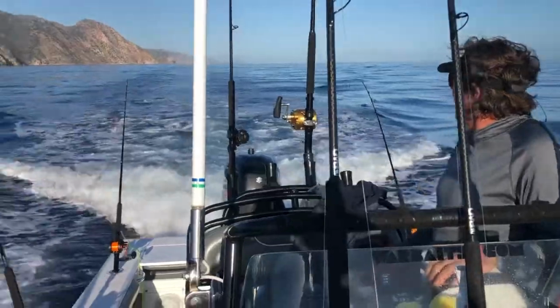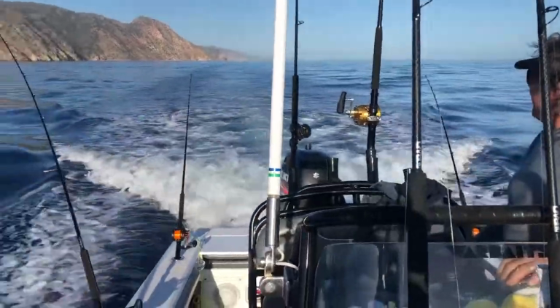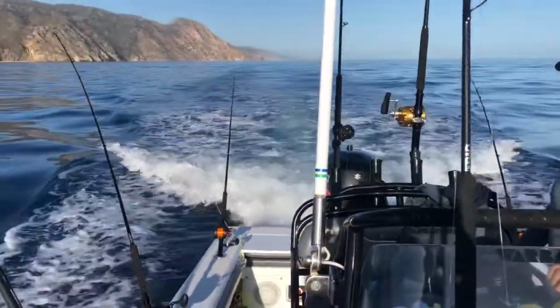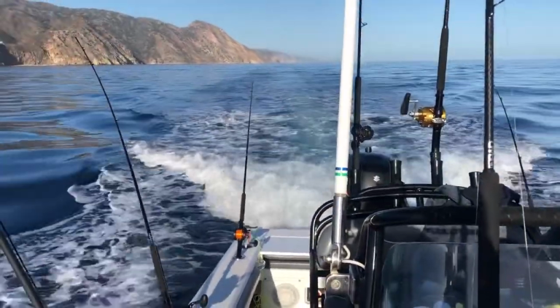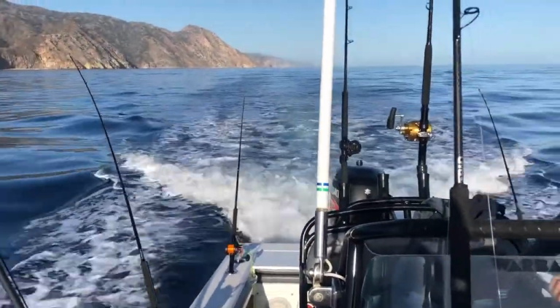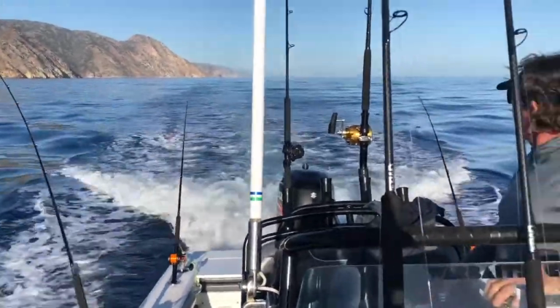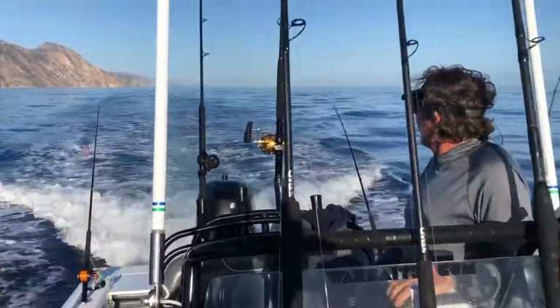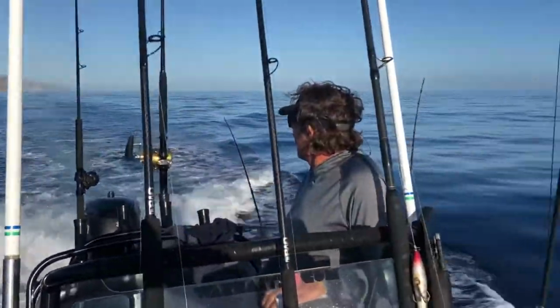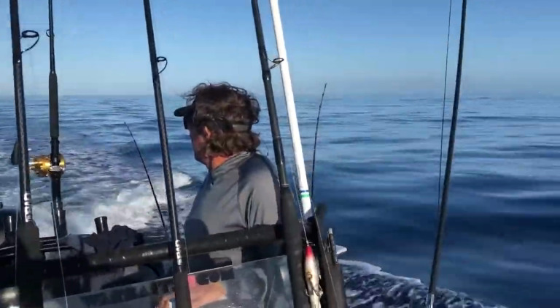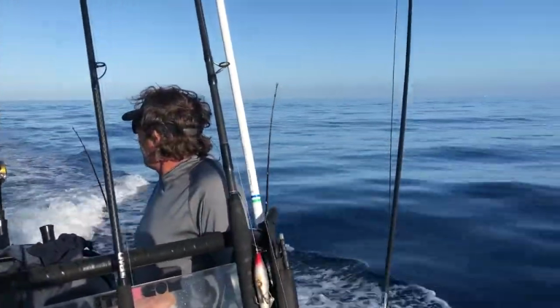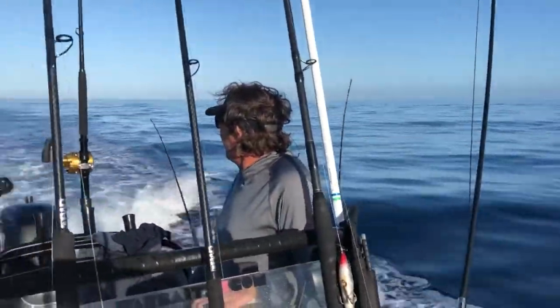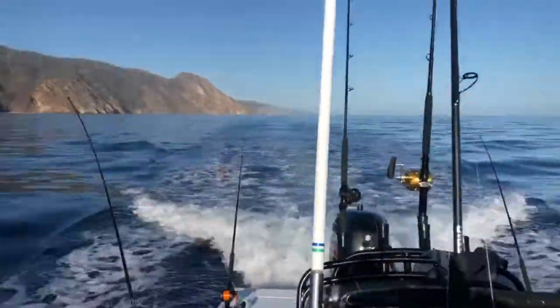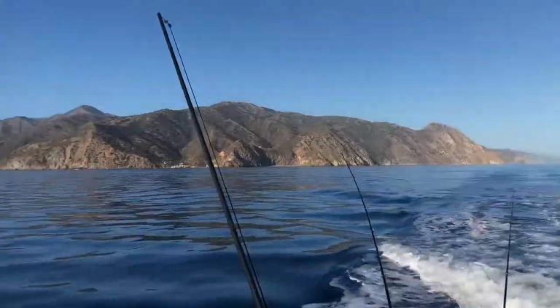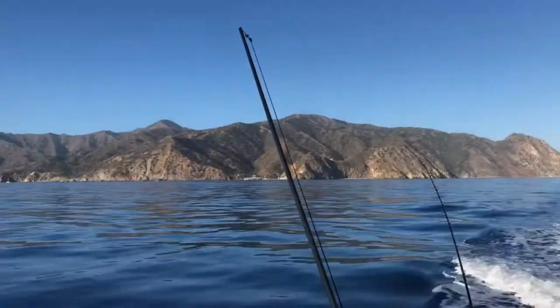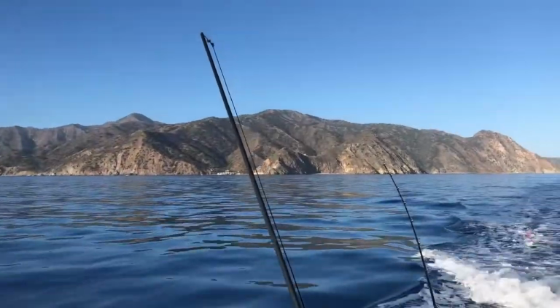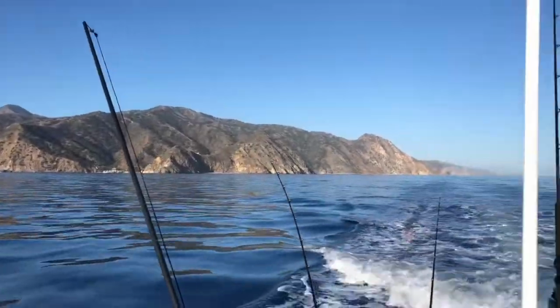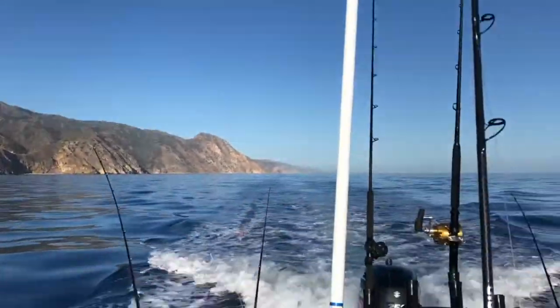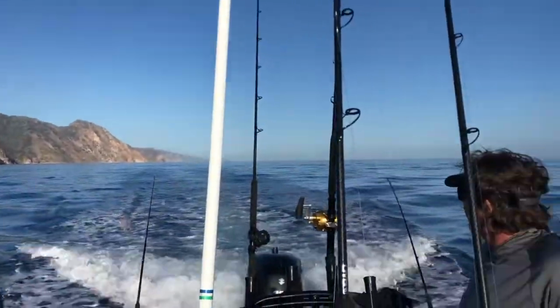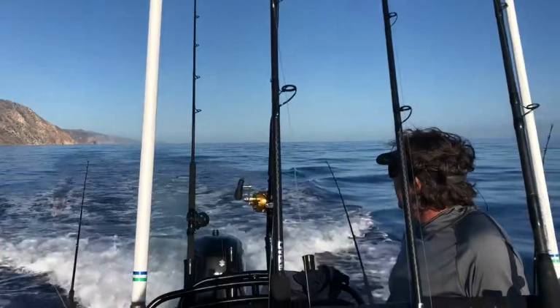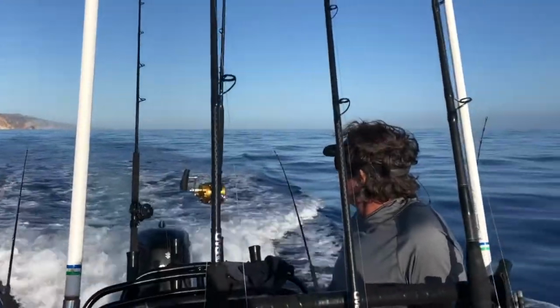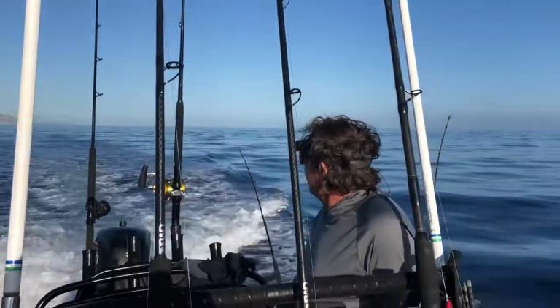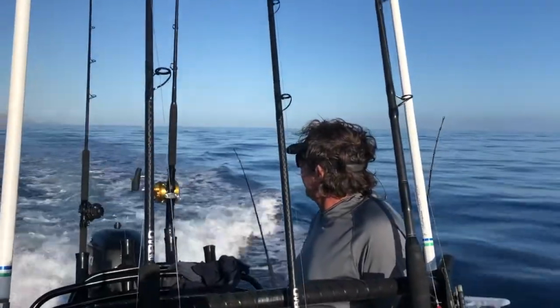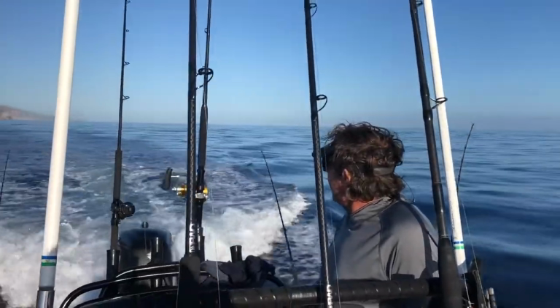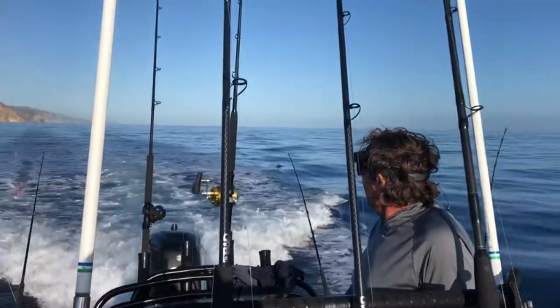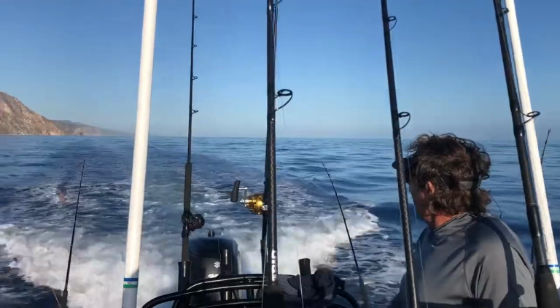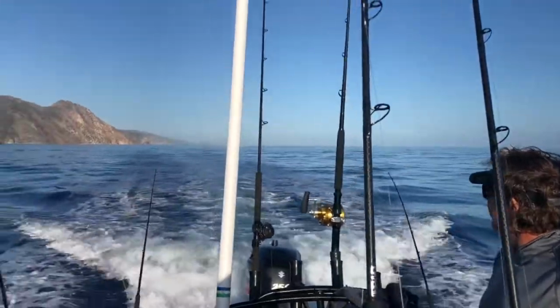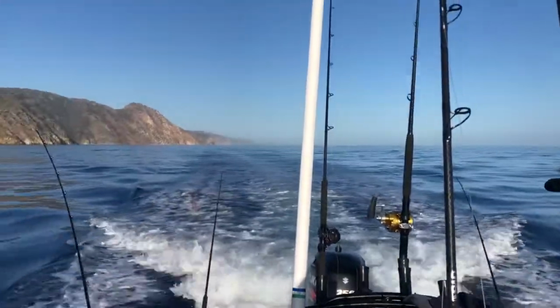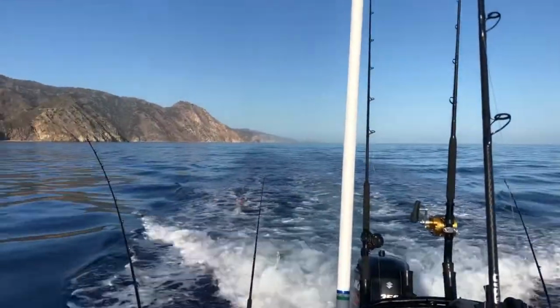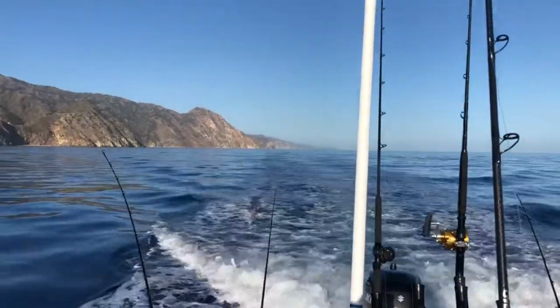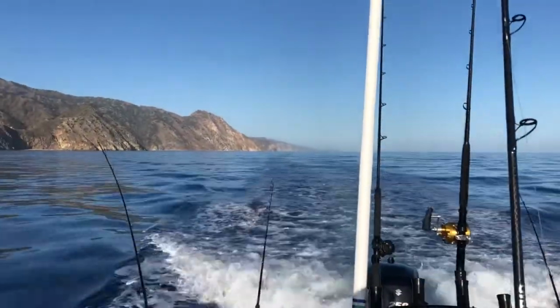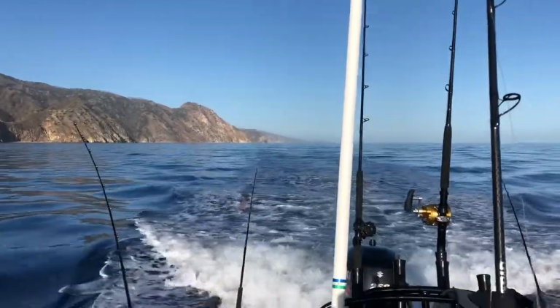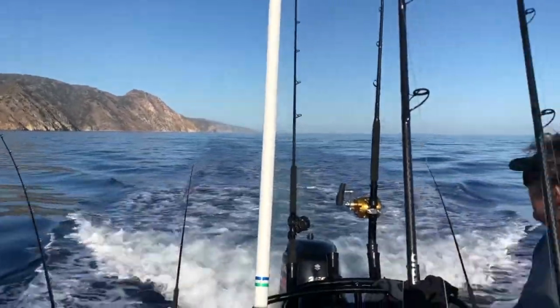I'm going to do a little video here showing you guys how to set up a trolling spread on a small boat. We're here at Cadillian Island this morning, it's the 19th of October. There were three fish hooked in this area yesterday, so we're giving it a try.